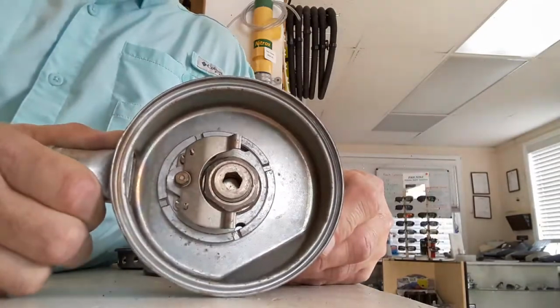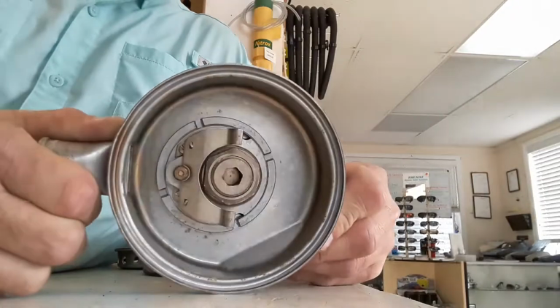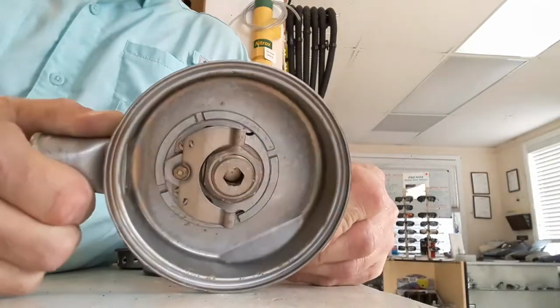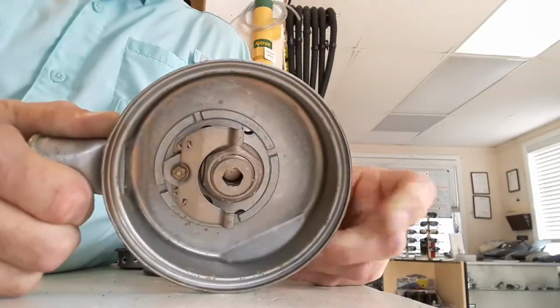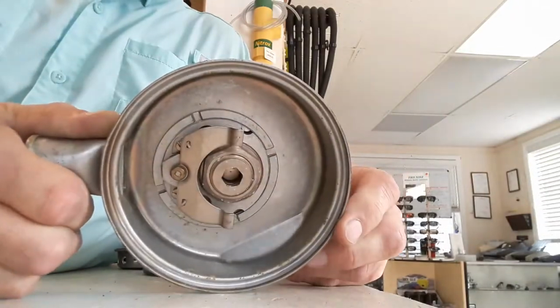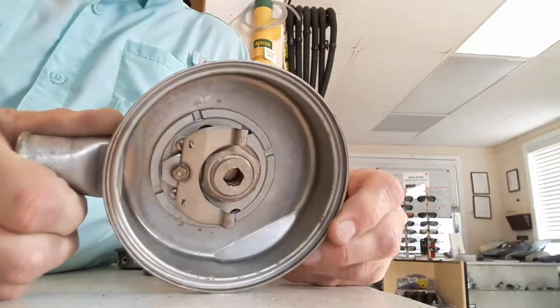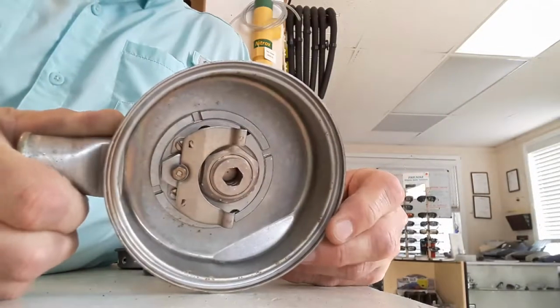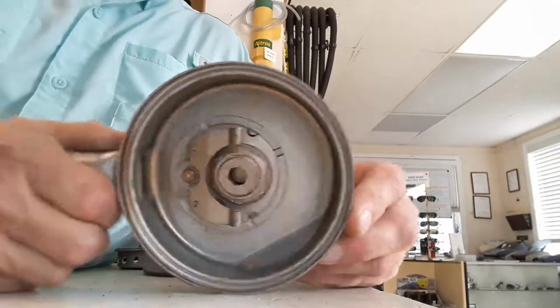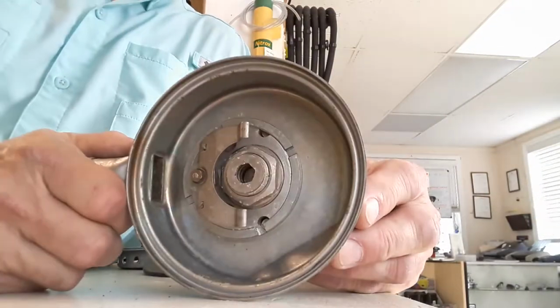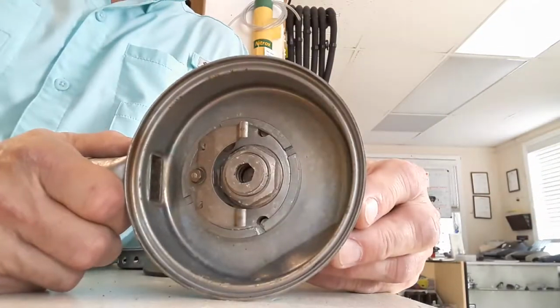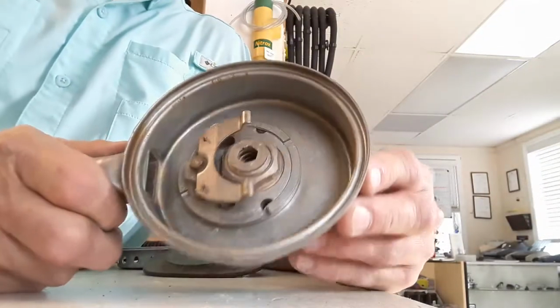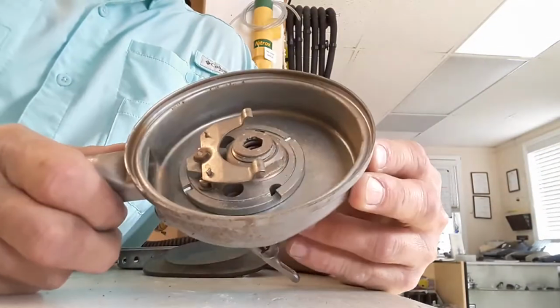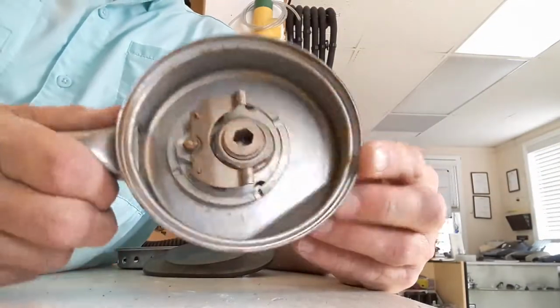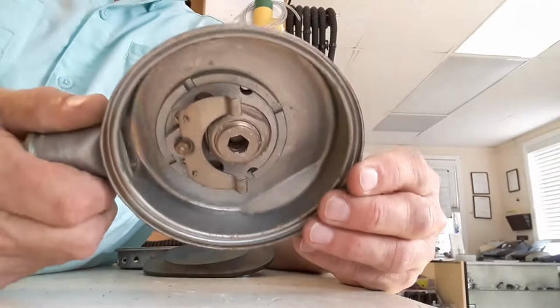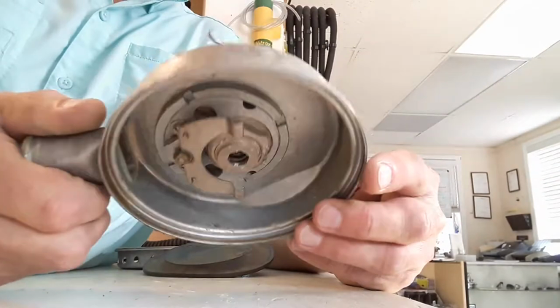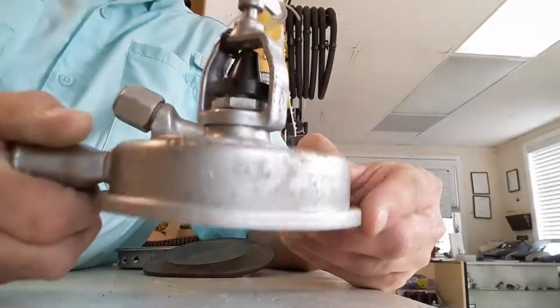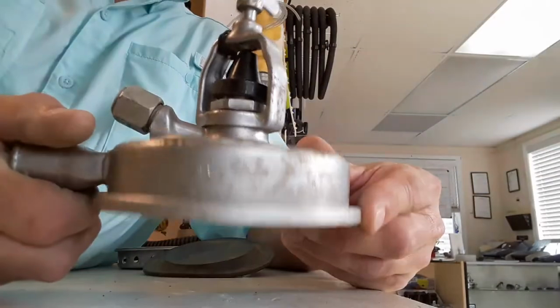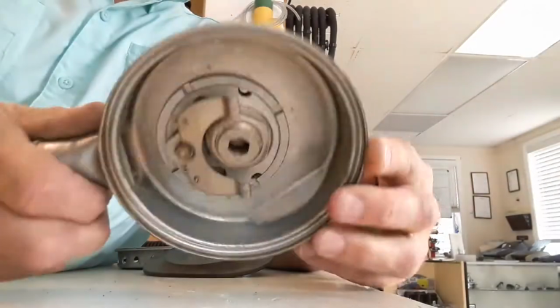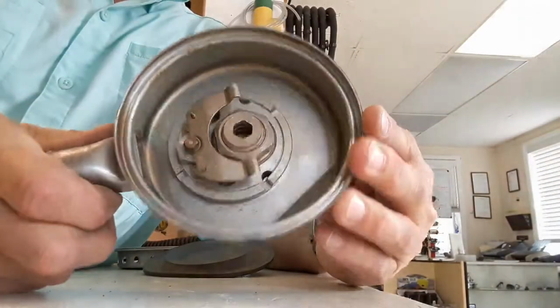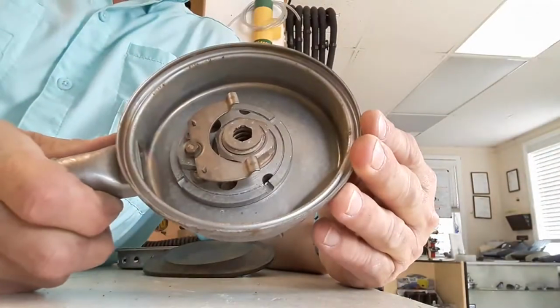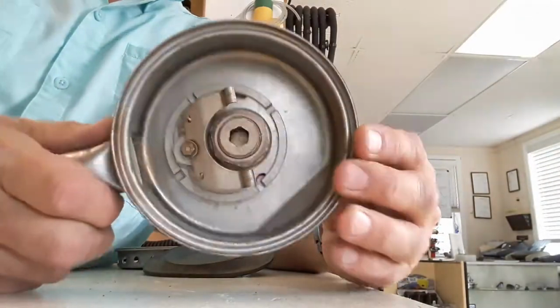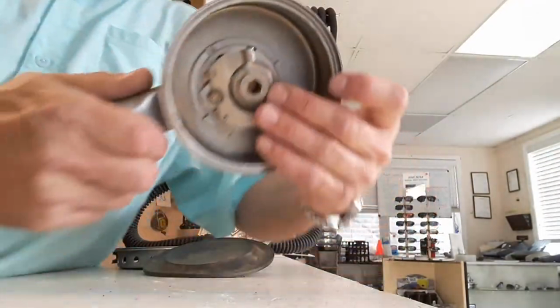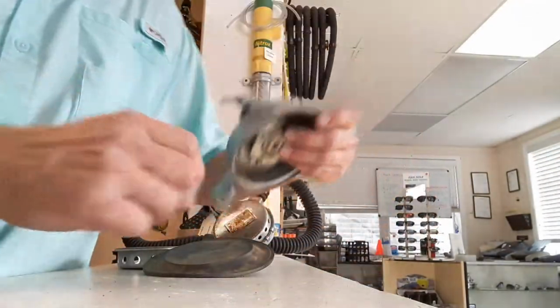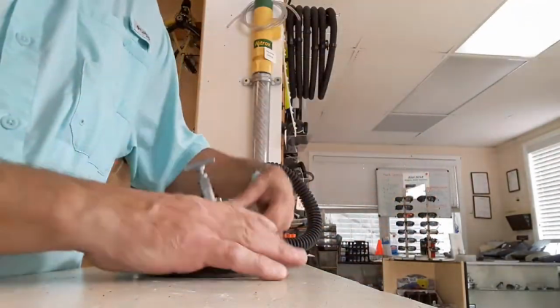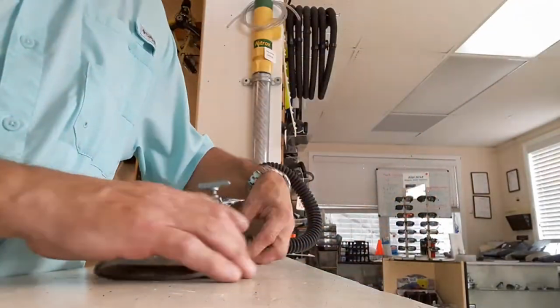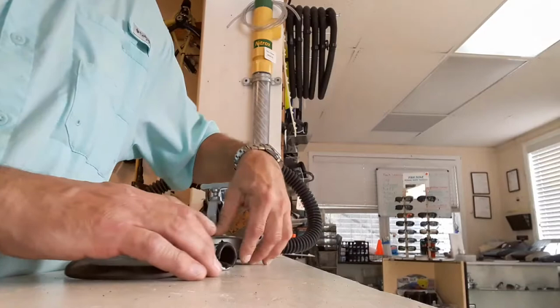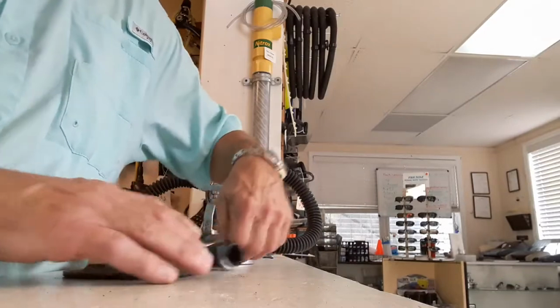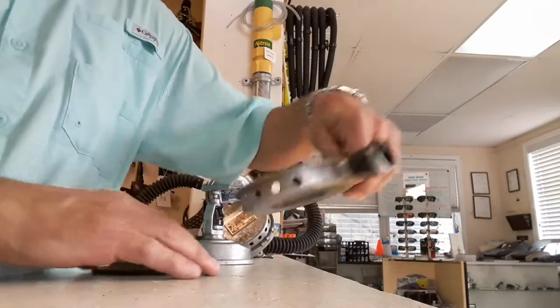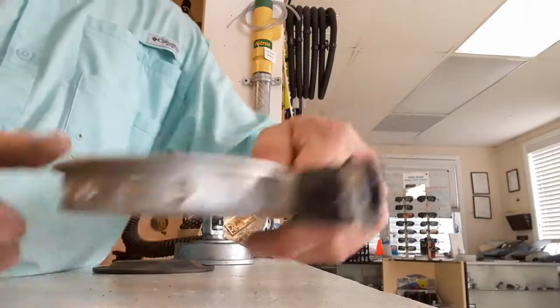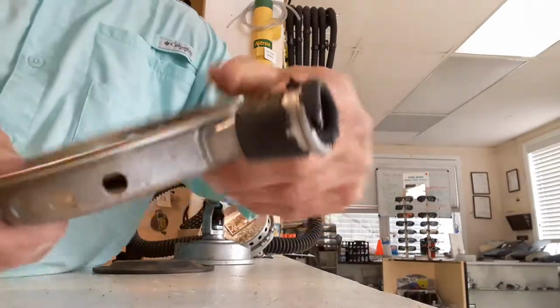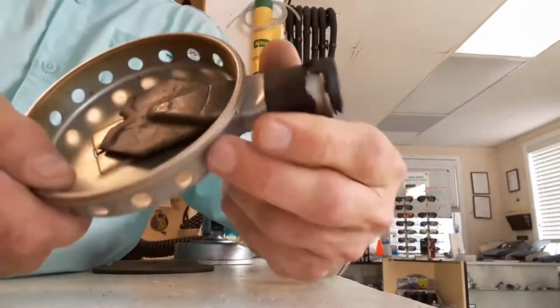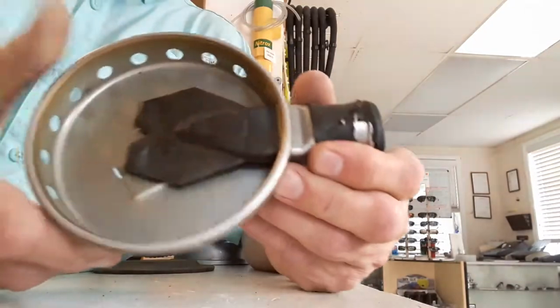I was very surprised to see how clean this was. This should be an easy service, easy refurbish of this second stage can. I was very pleased to see the condition of it.